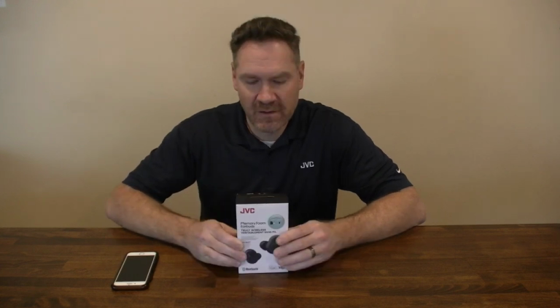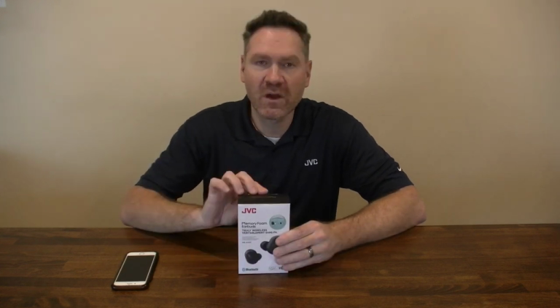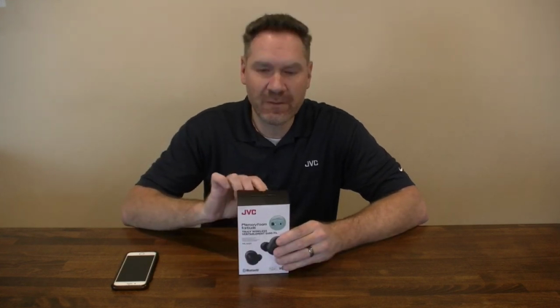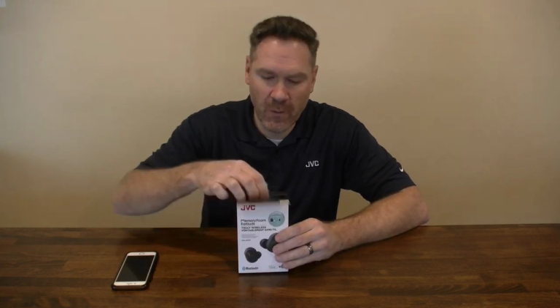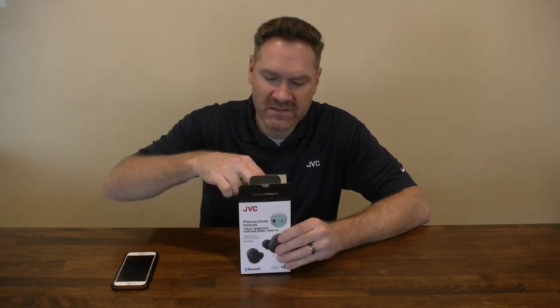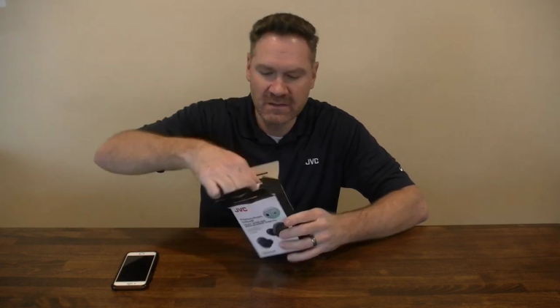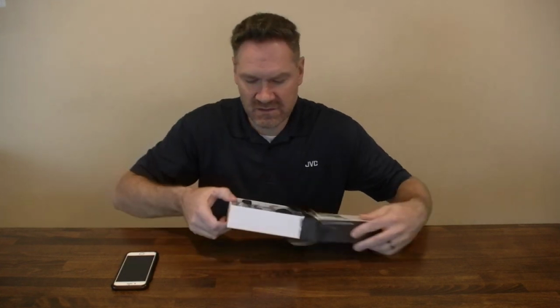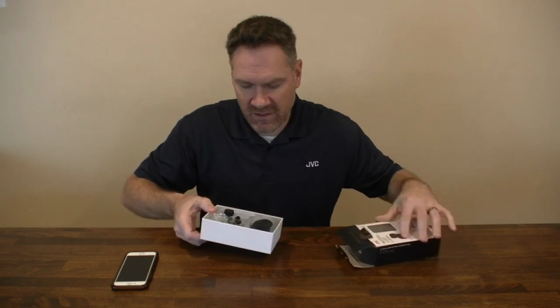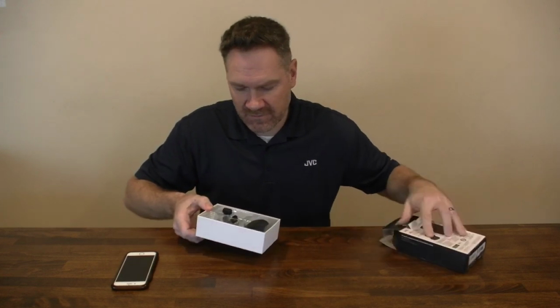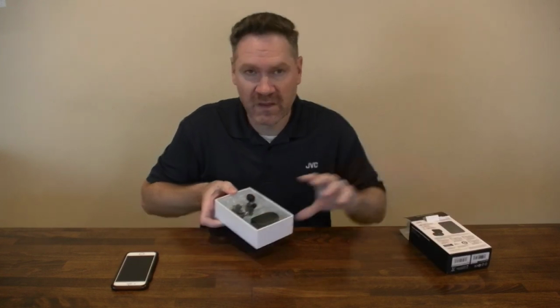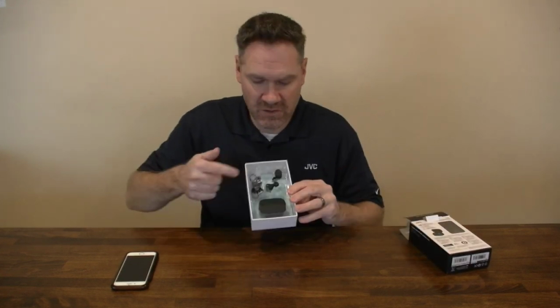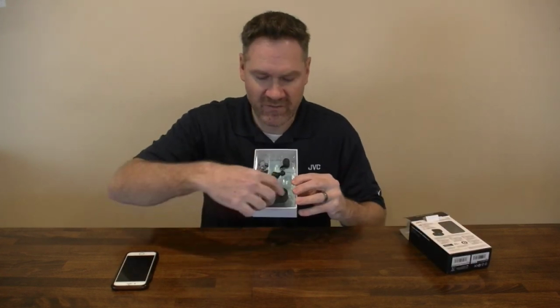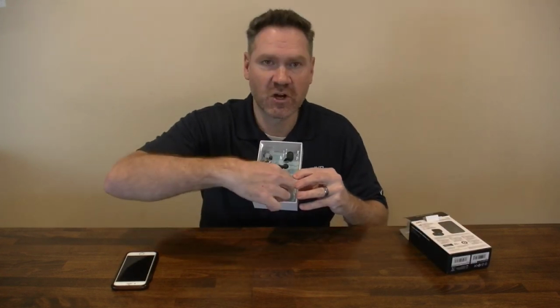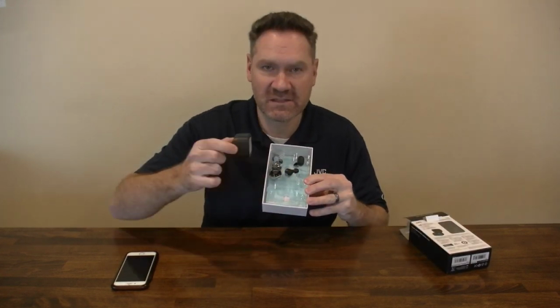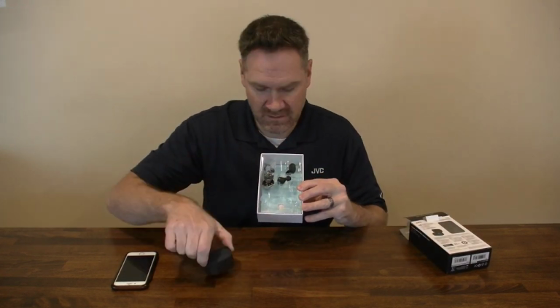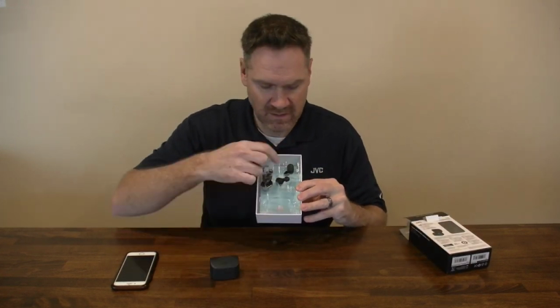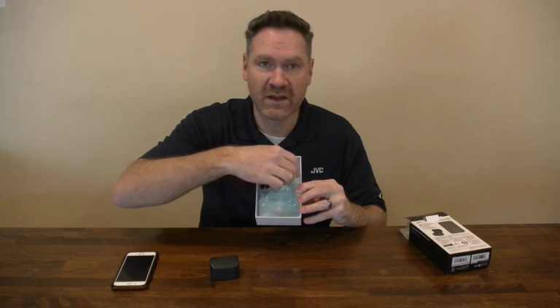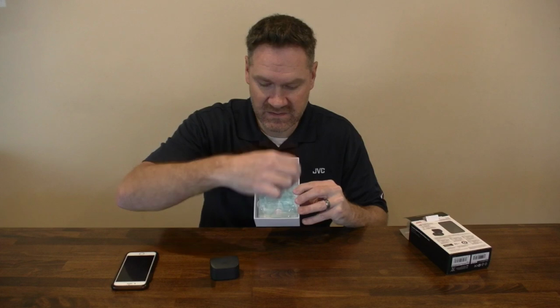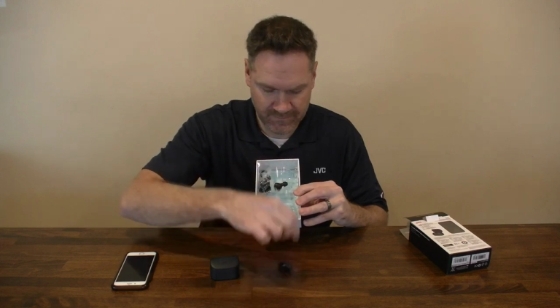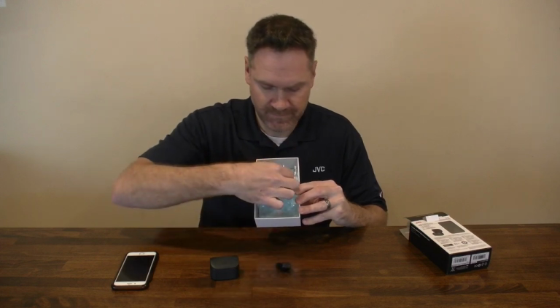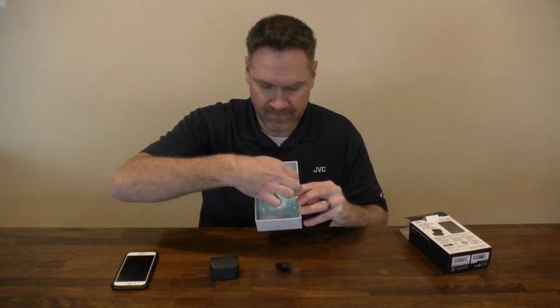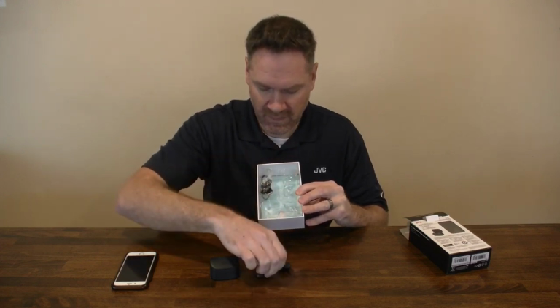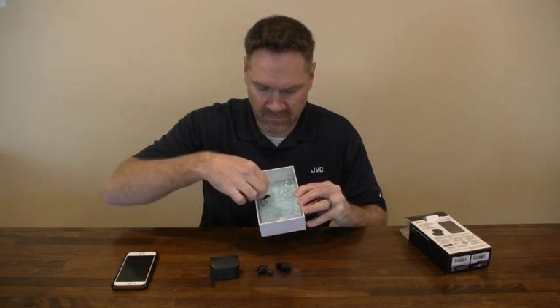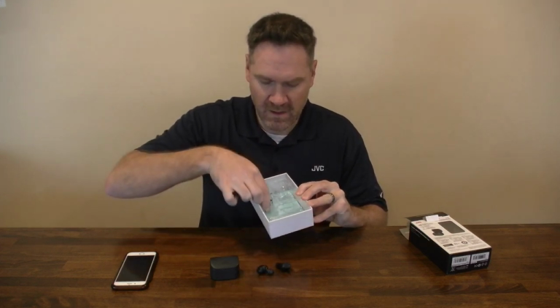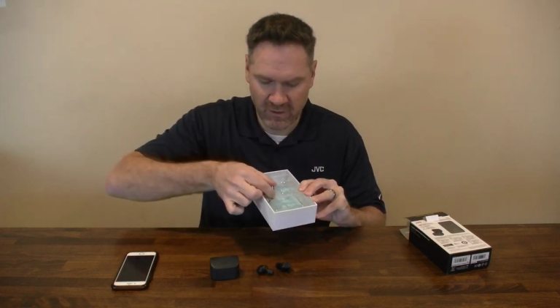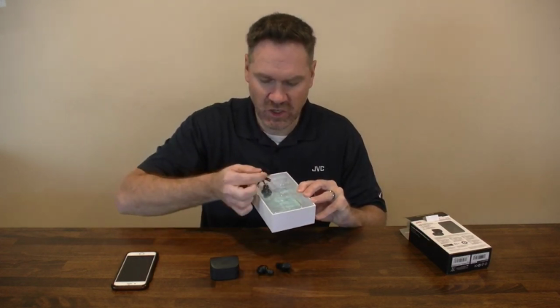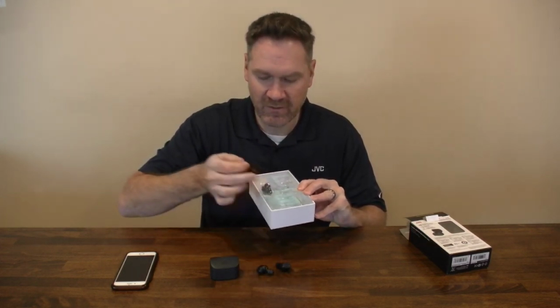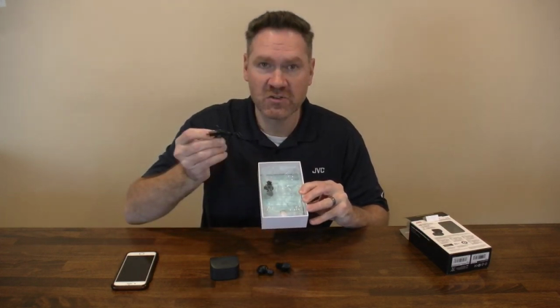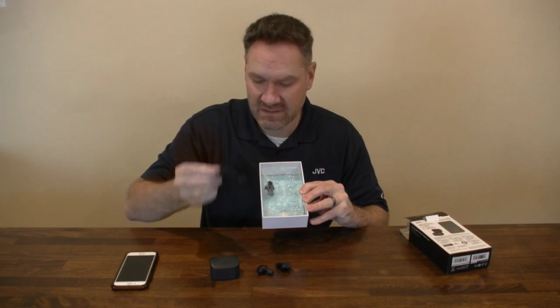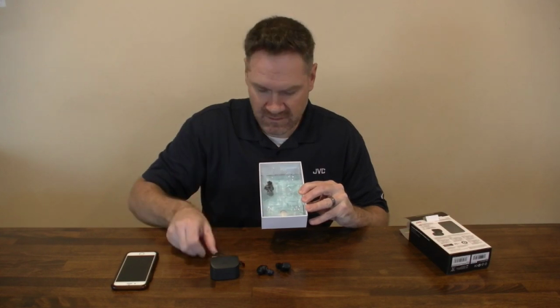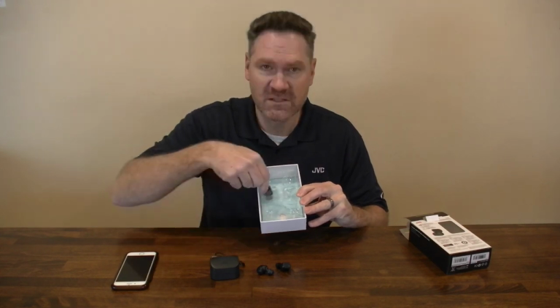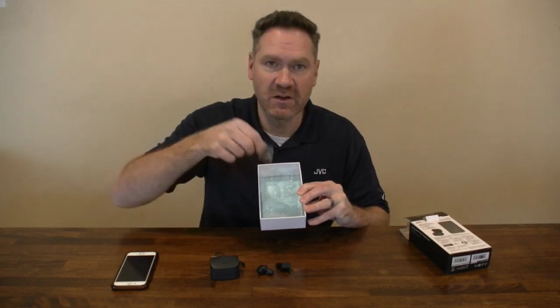First thing you want to do when you get home, open the box, slide out the inner carton, which you'll notice you'll have a charging case, left and right earbuds, a micro USB charging cable for the charging case, and some extra ear tips.